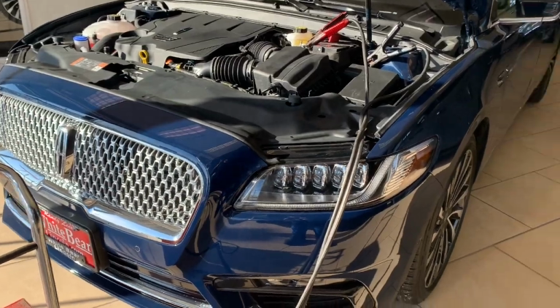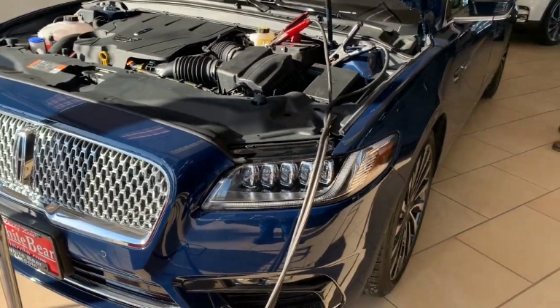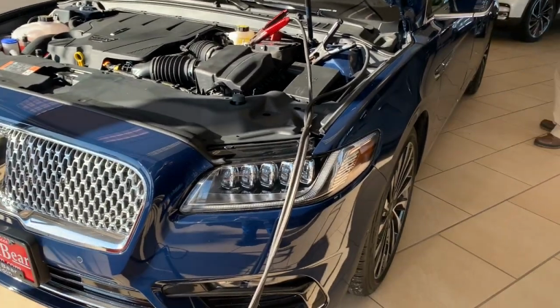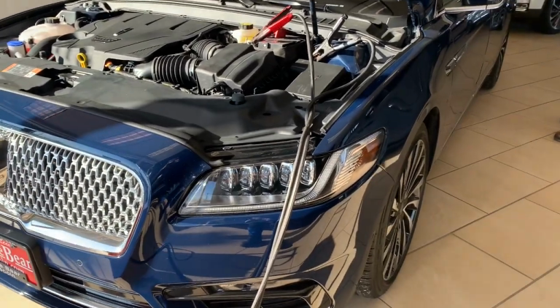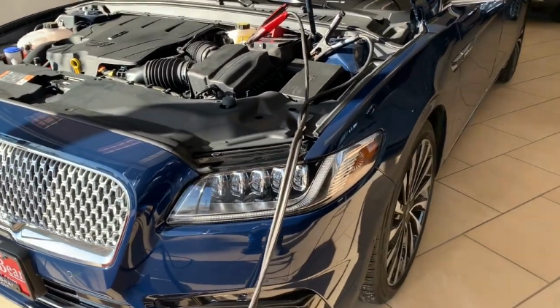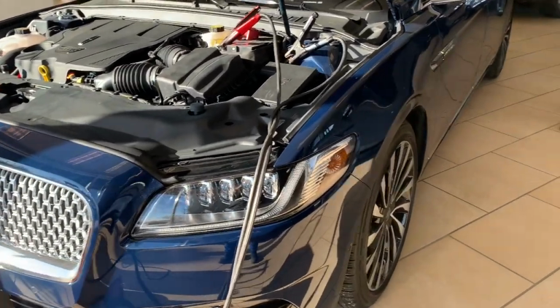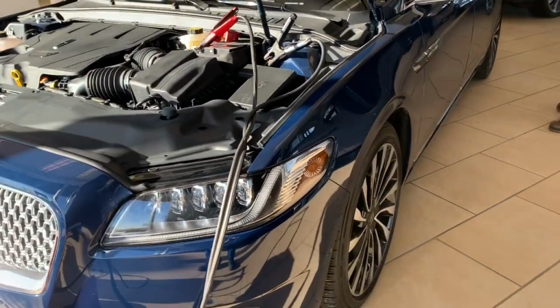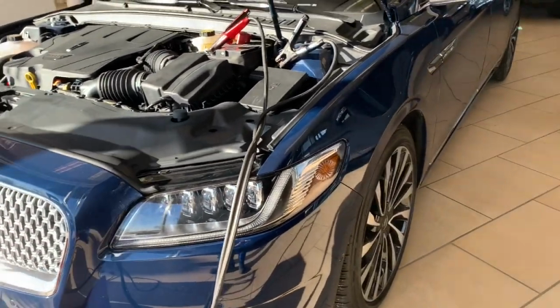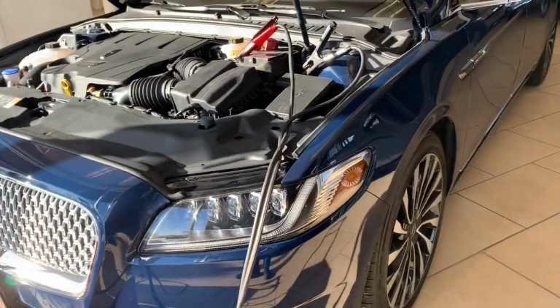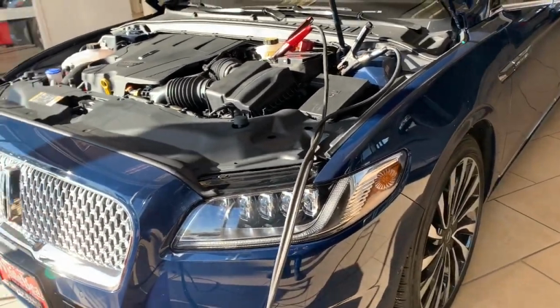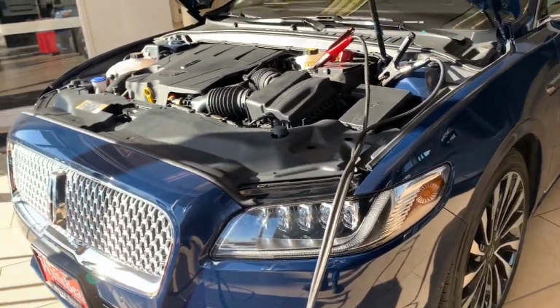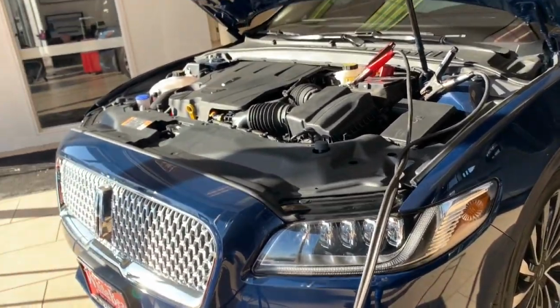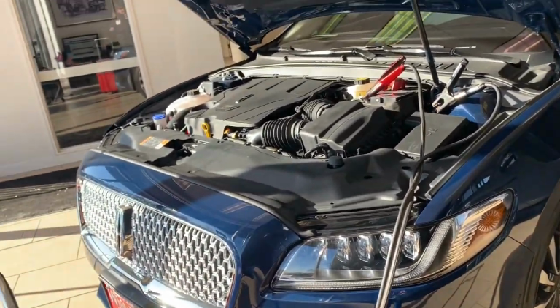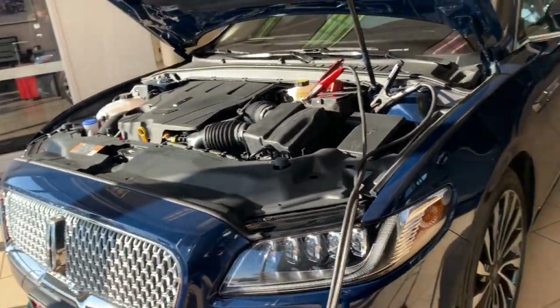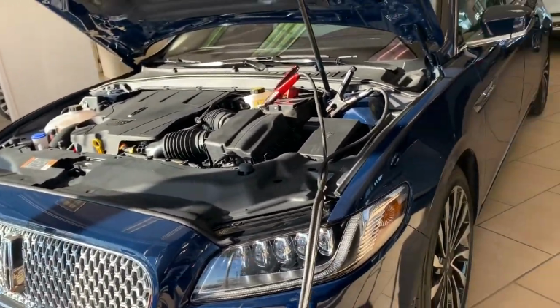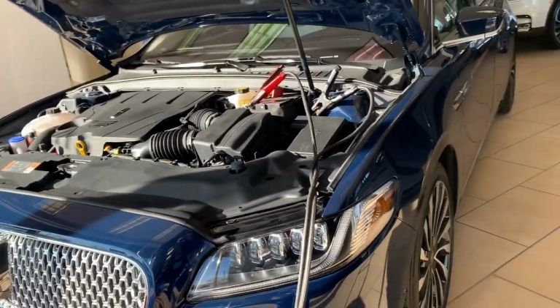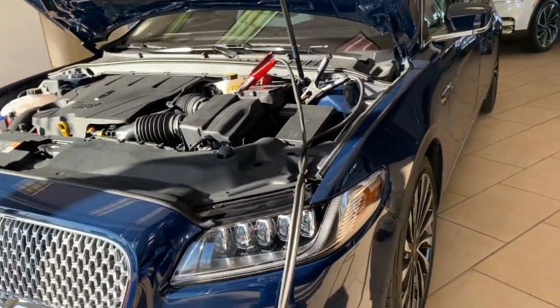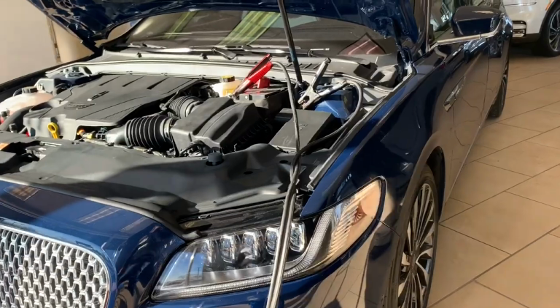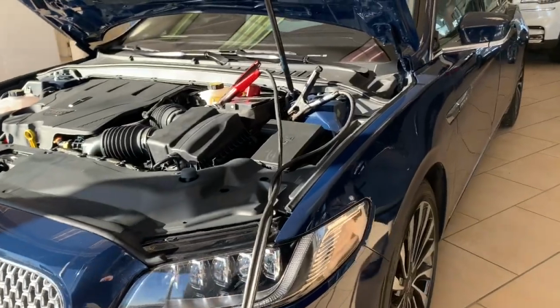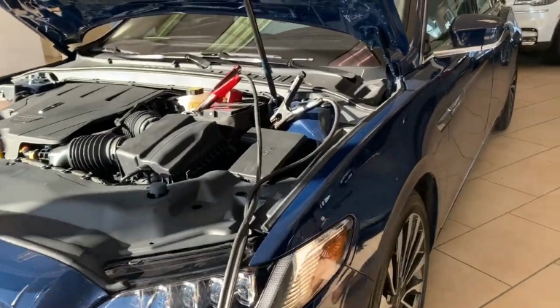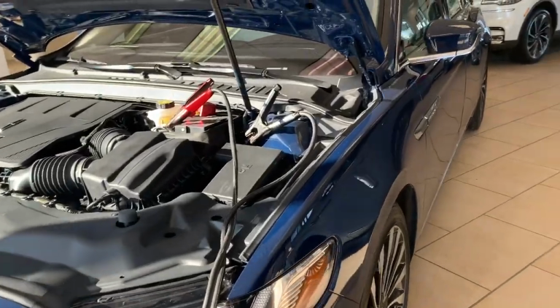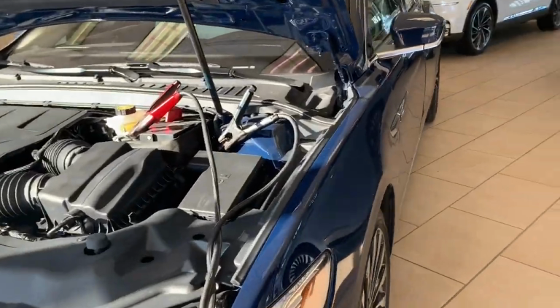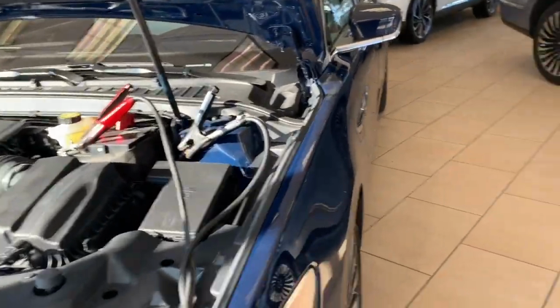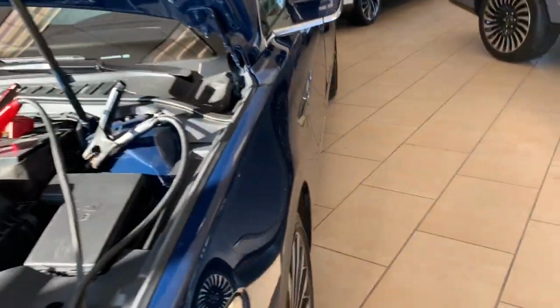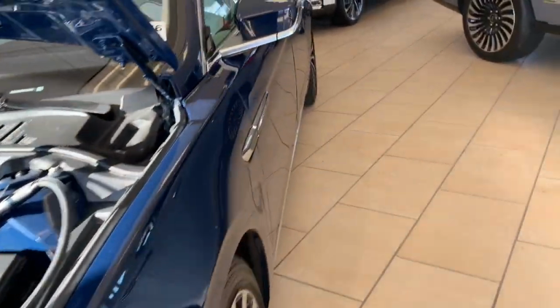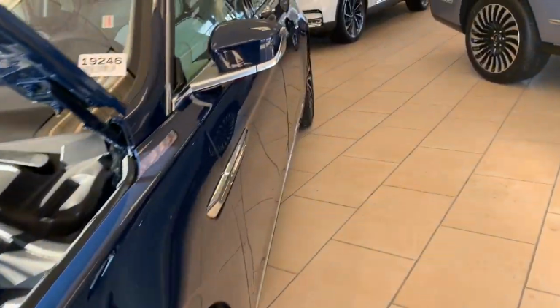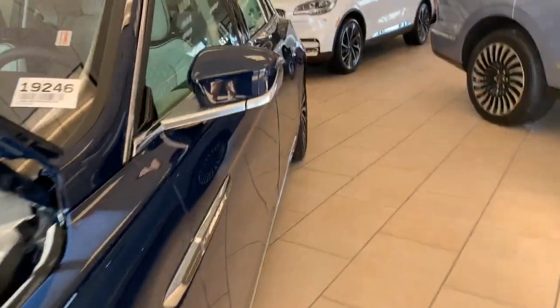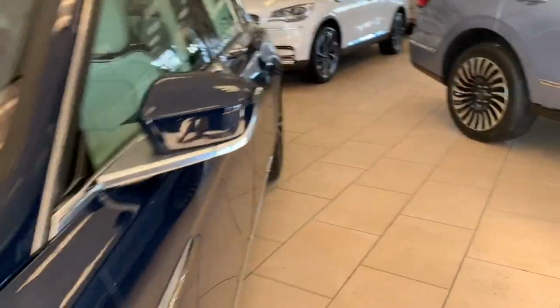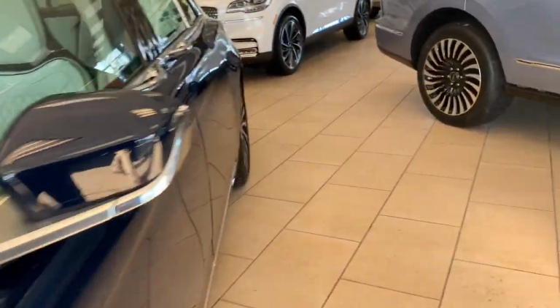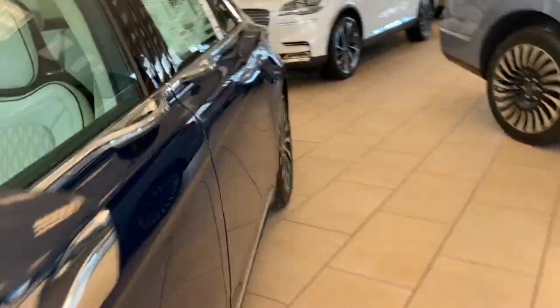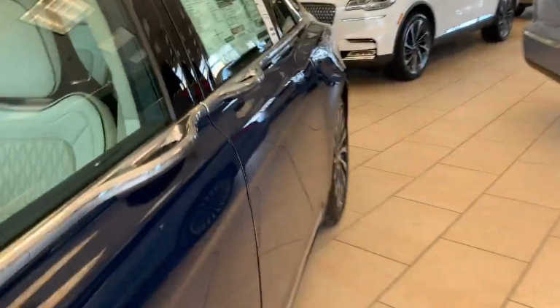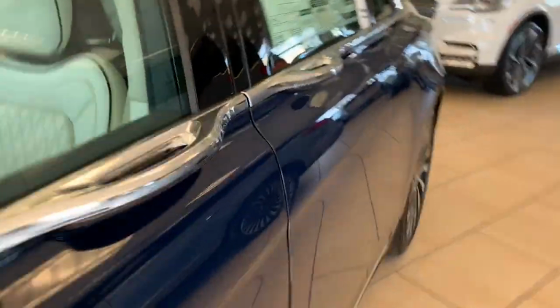All right, I'm here at White Bear Lincoln checking out this Continental Coach Store Edition. Let's just get a tour of this thing.